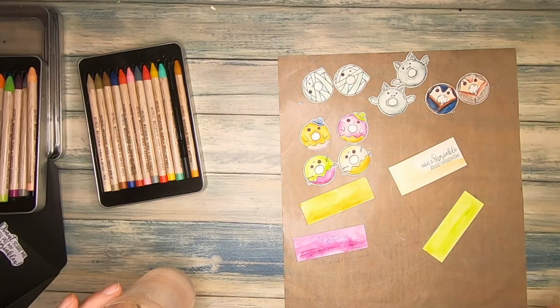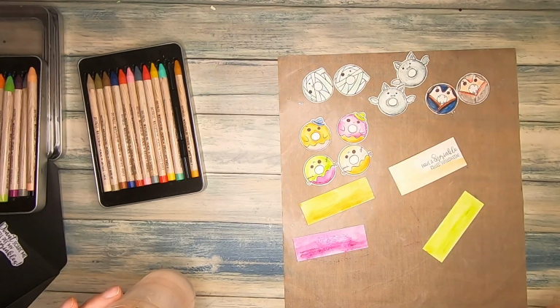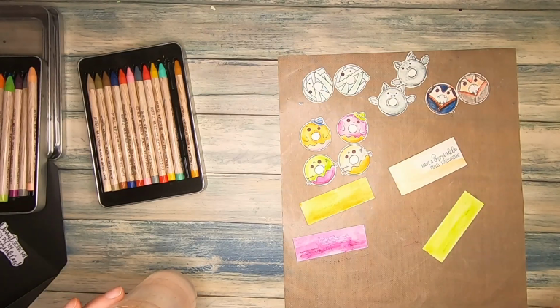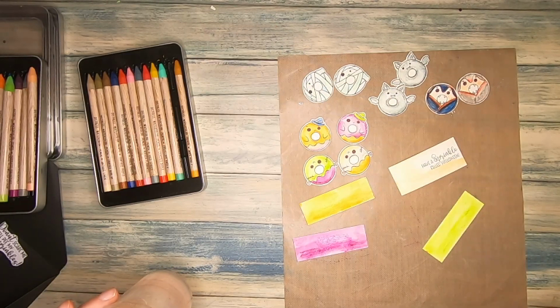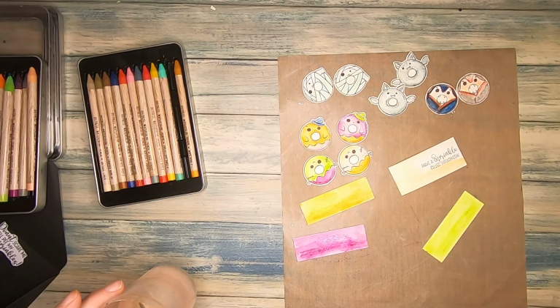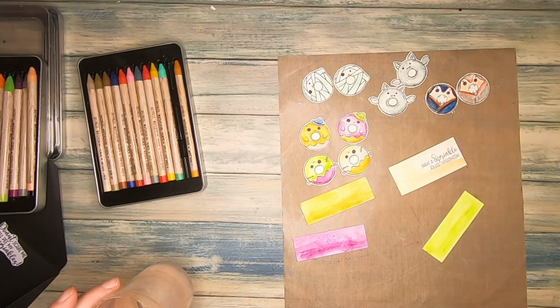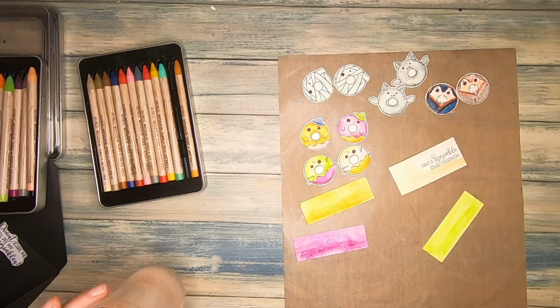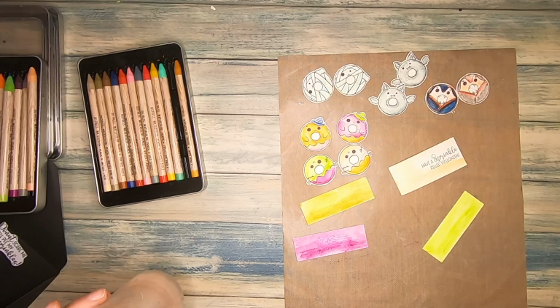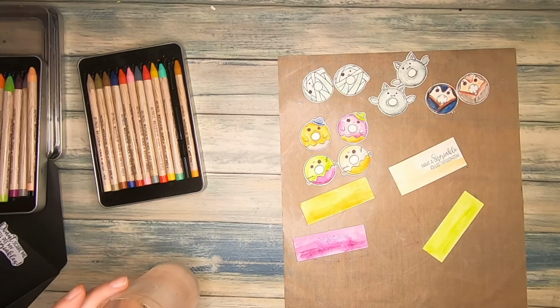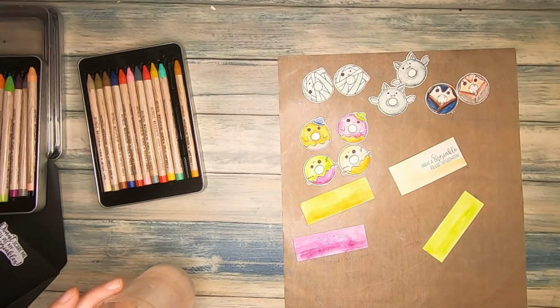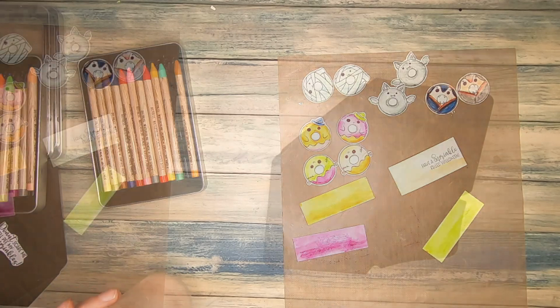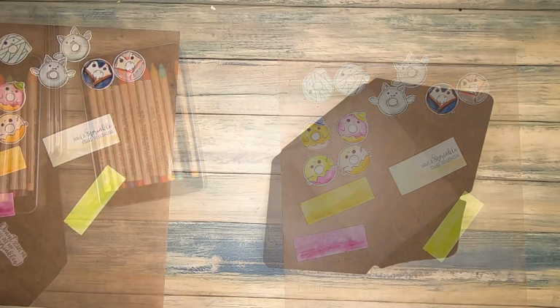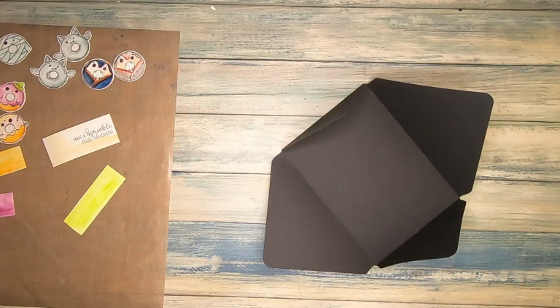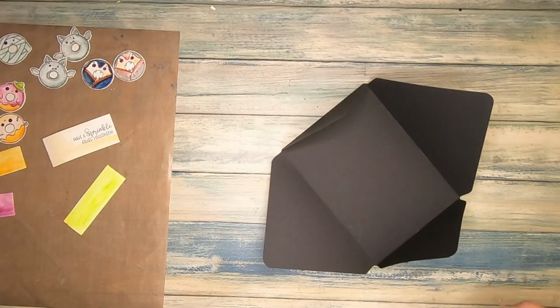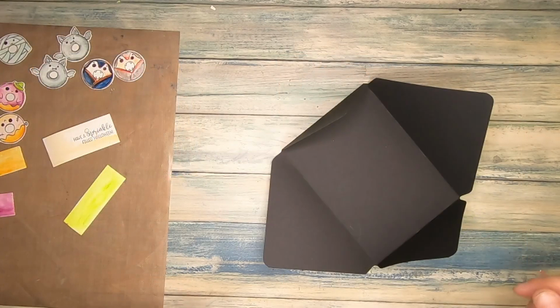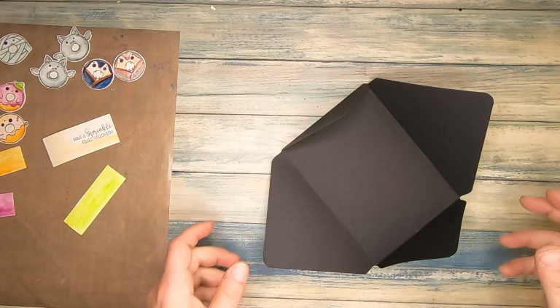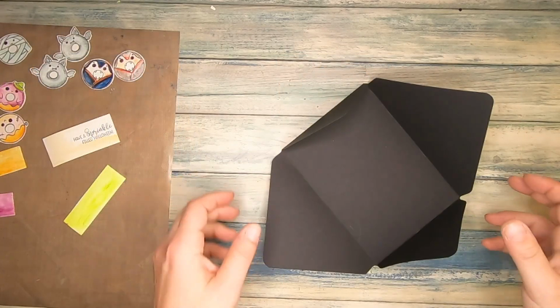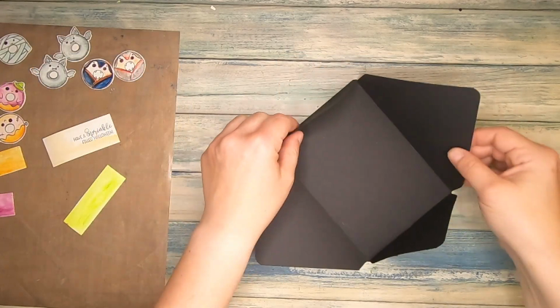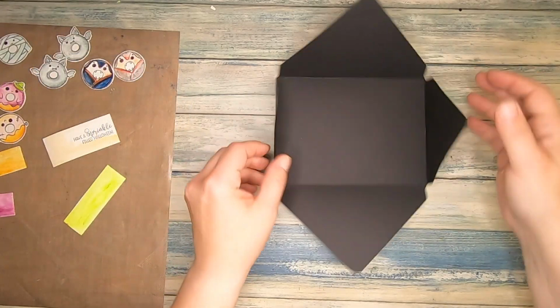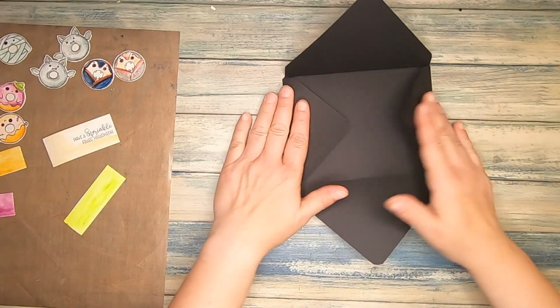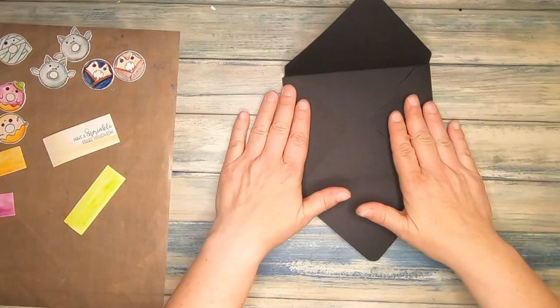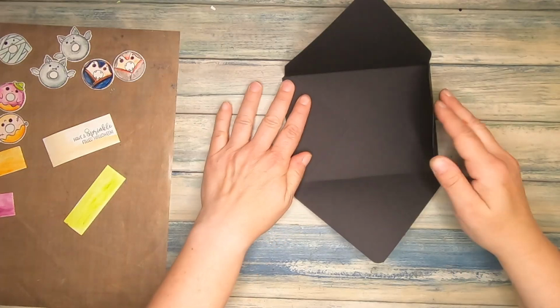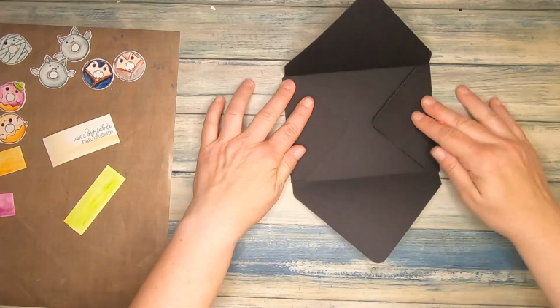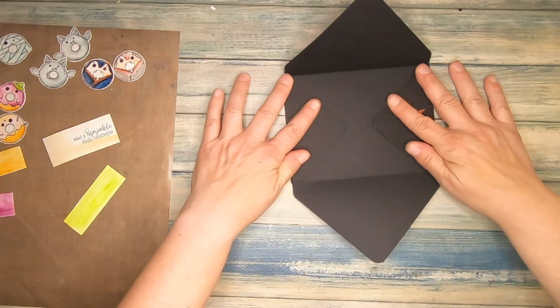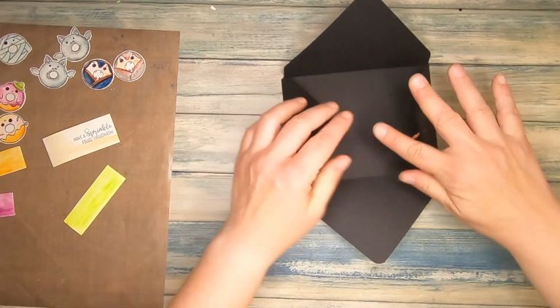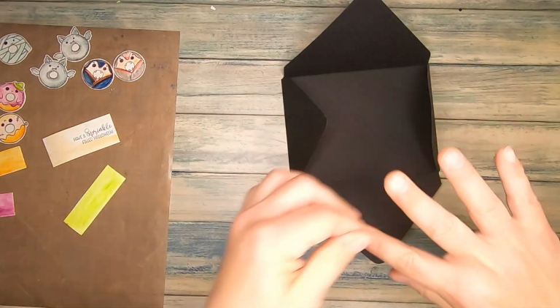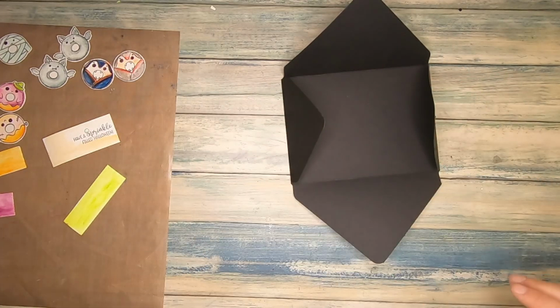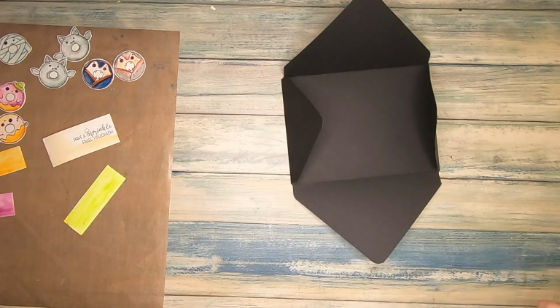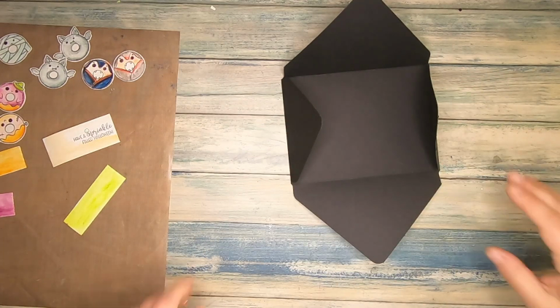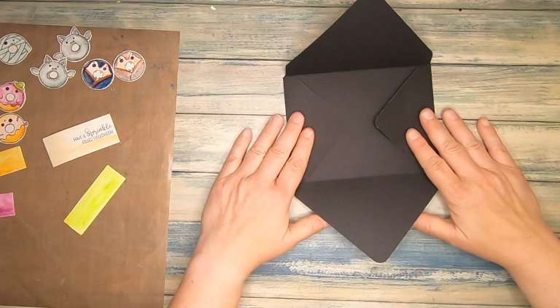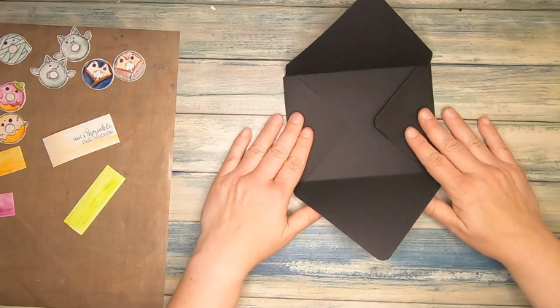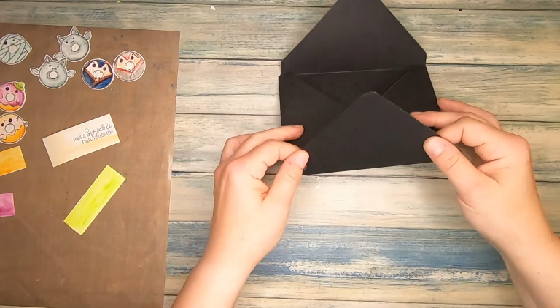That's finished. I need four strips for my card sketch. As I leave that to dry, I start crafting on my envelope and the card sketch.